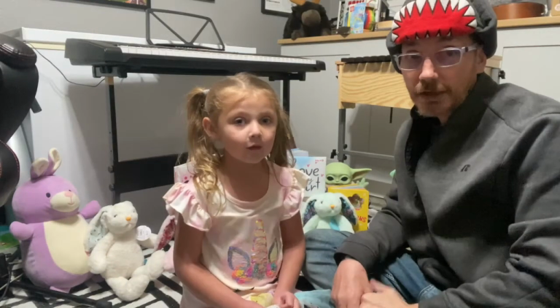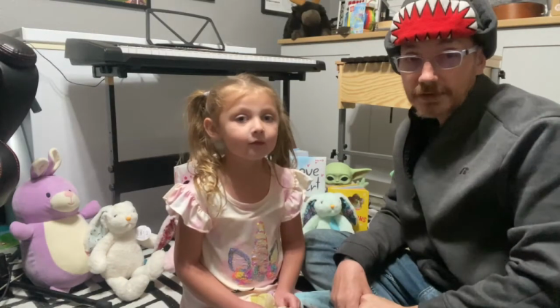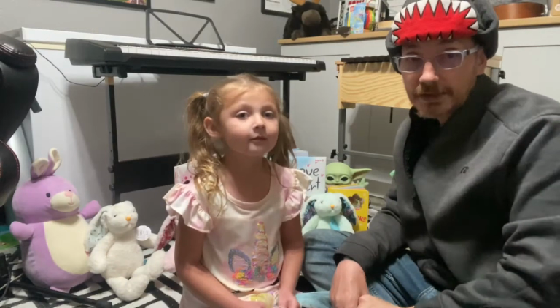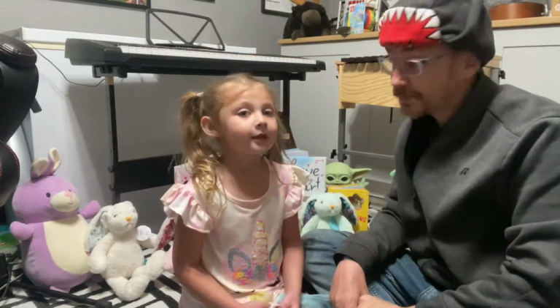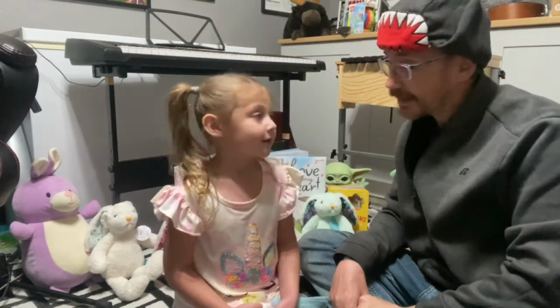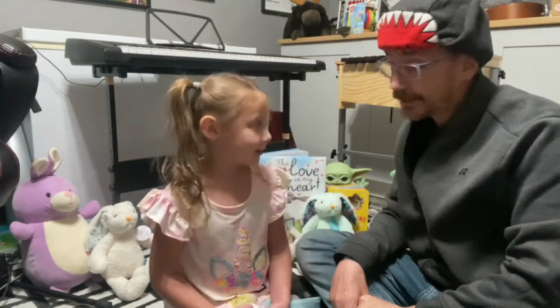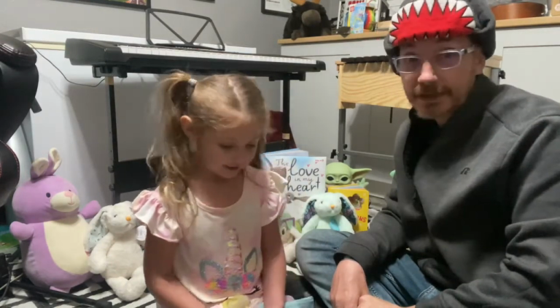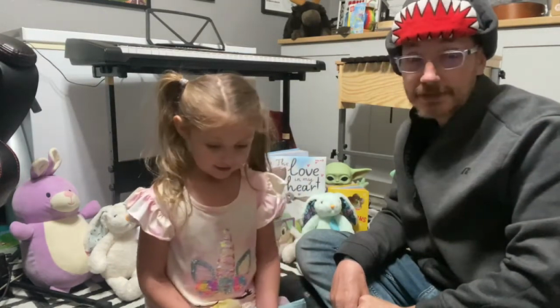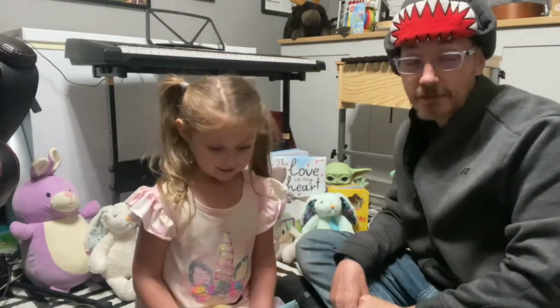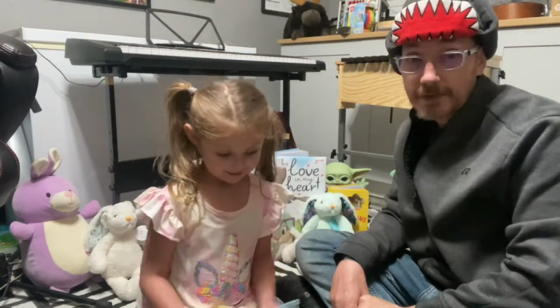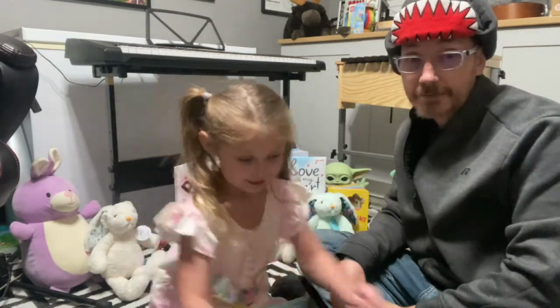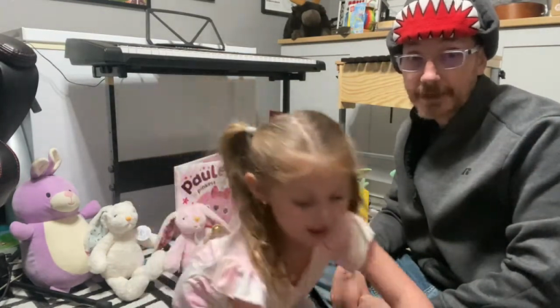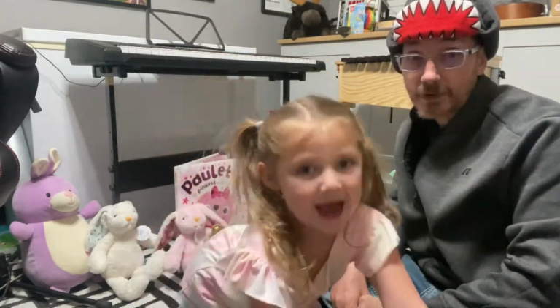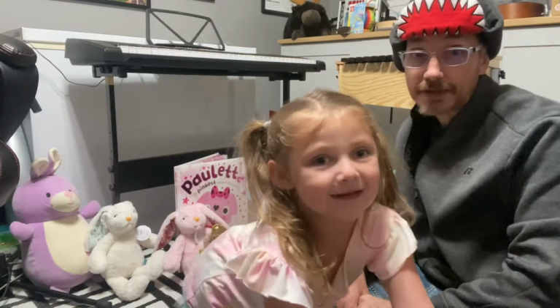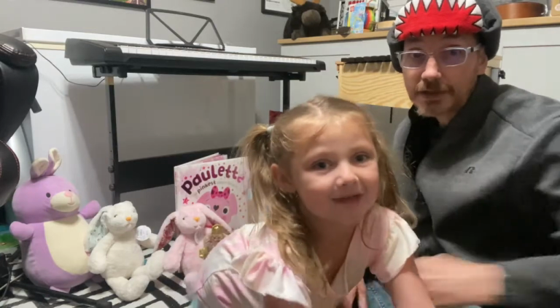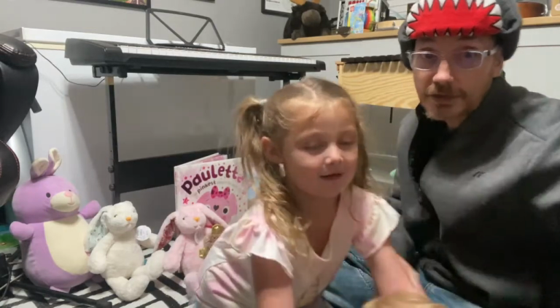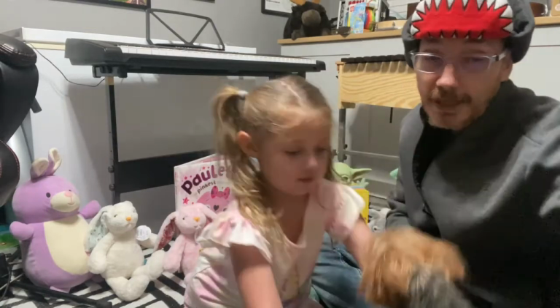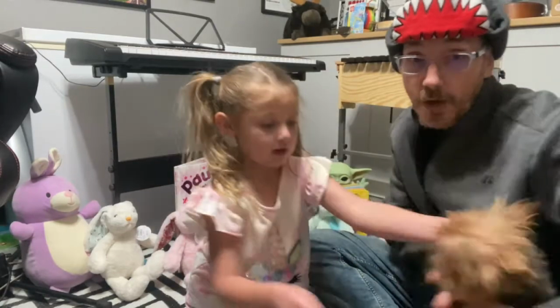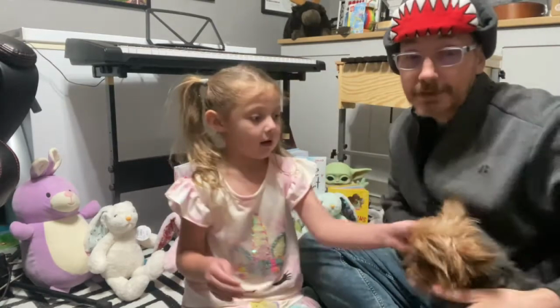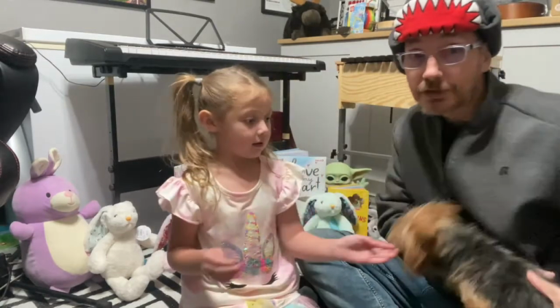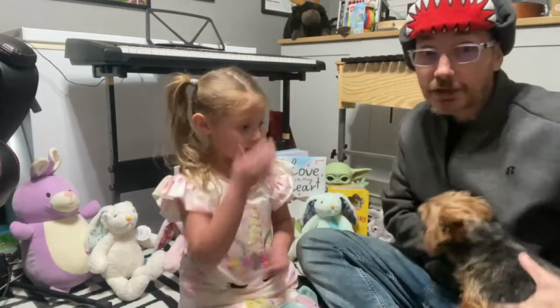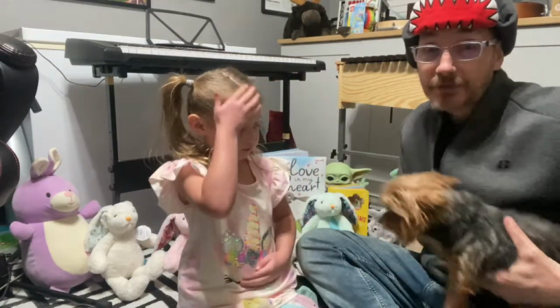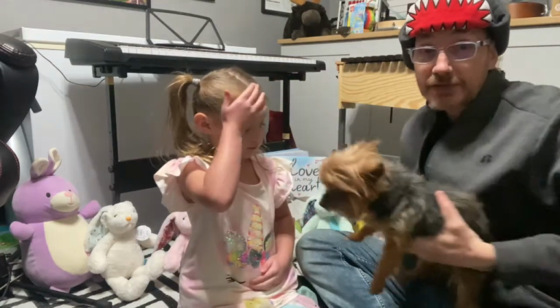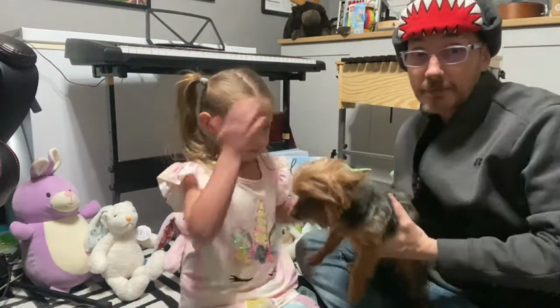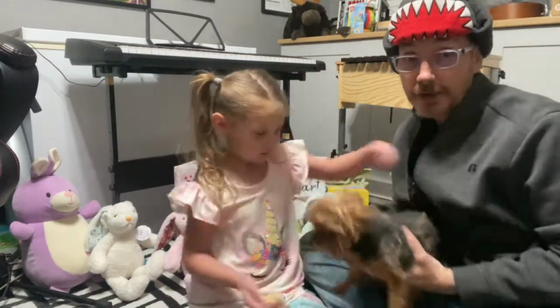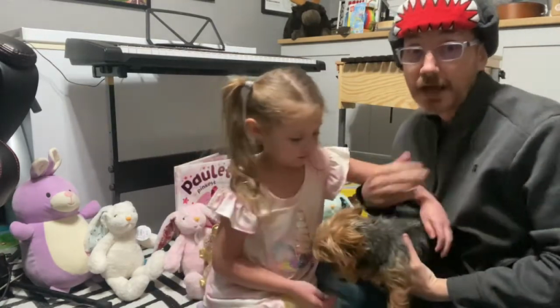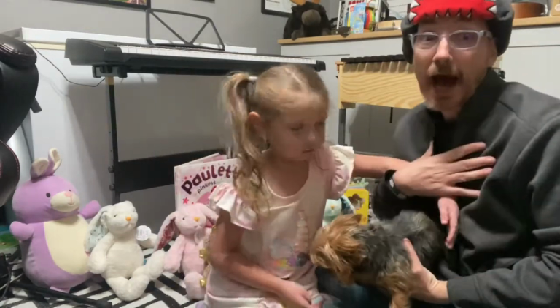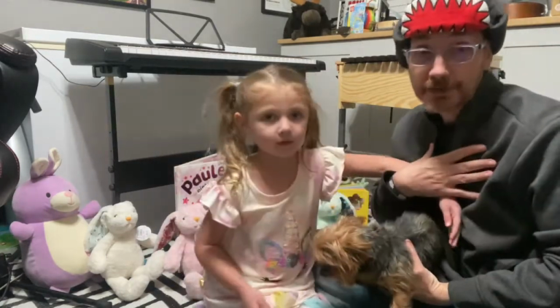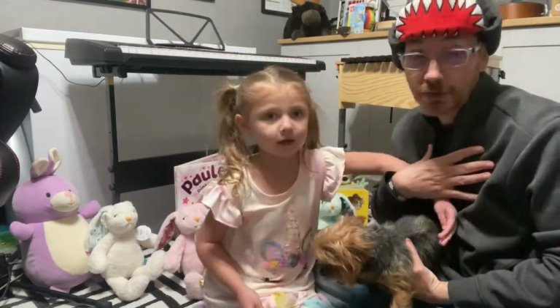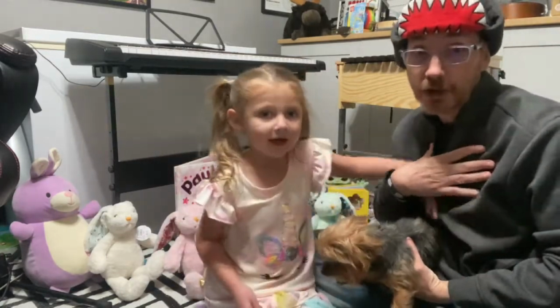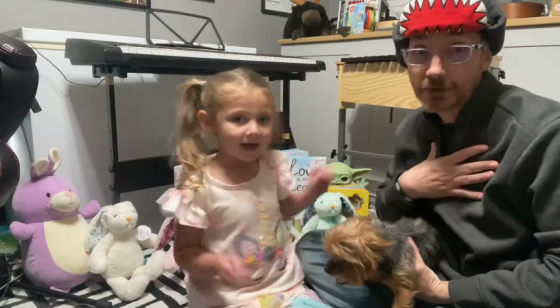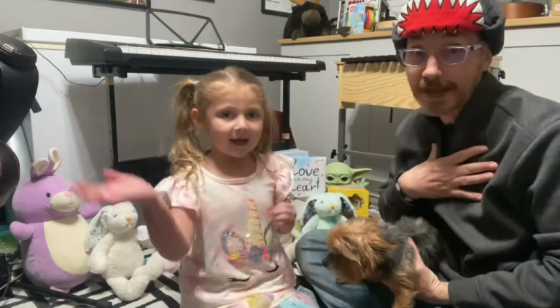Hello. This week's activity is our enrichment activity making maracas. Now you can take a moment and learn about the history of maracas. I'm Mr. Corder, also known as Daddy.